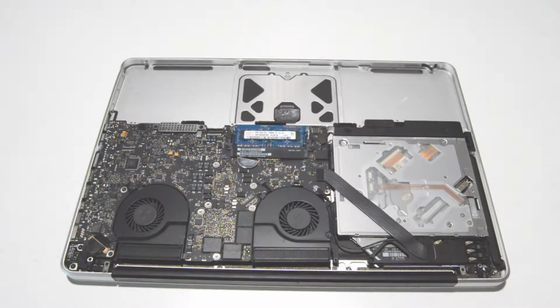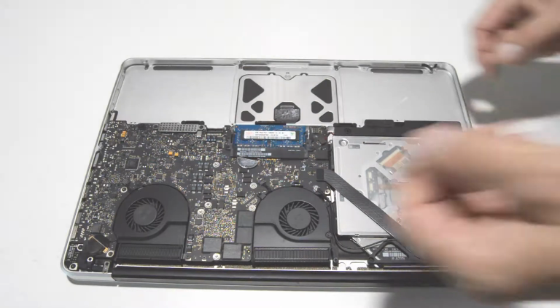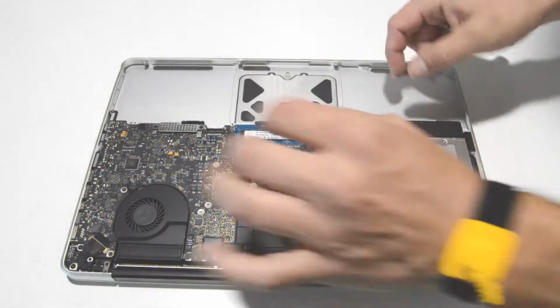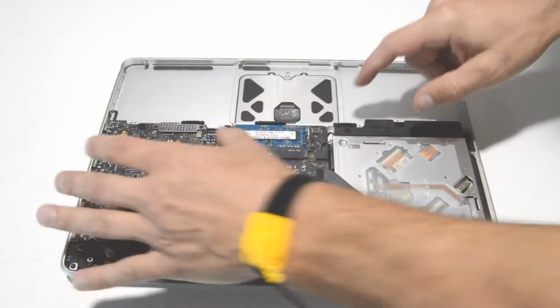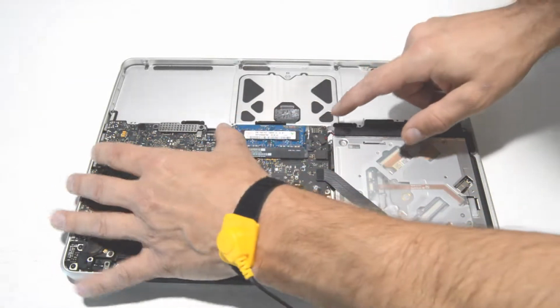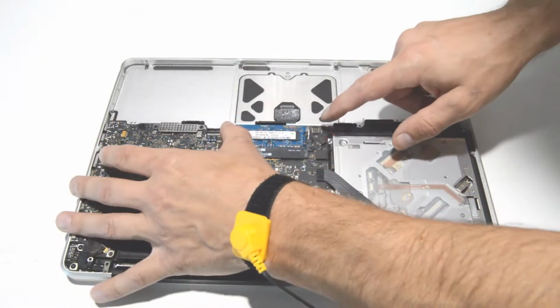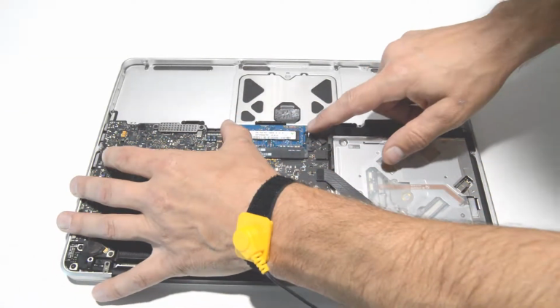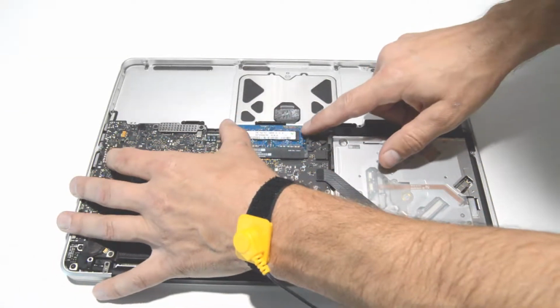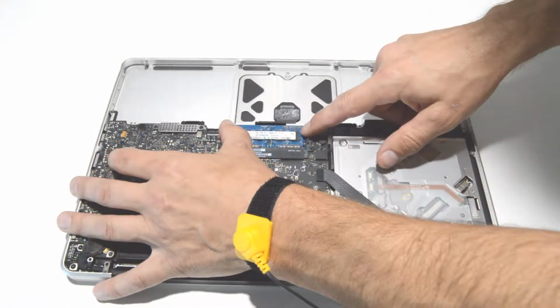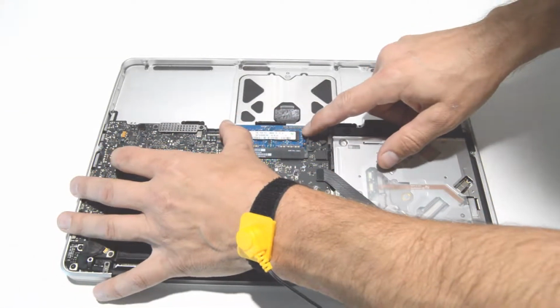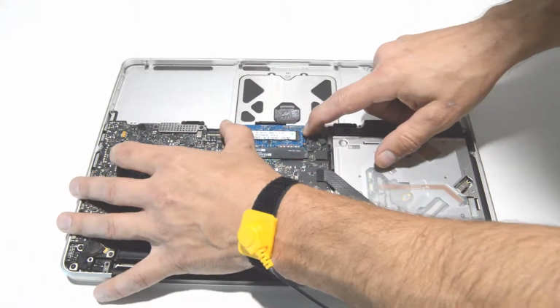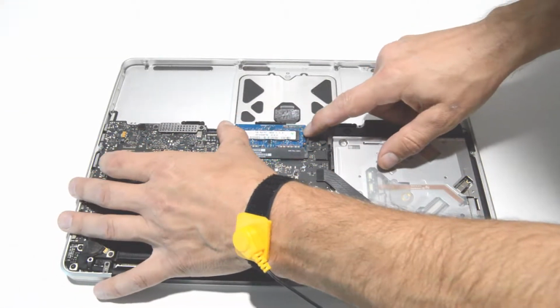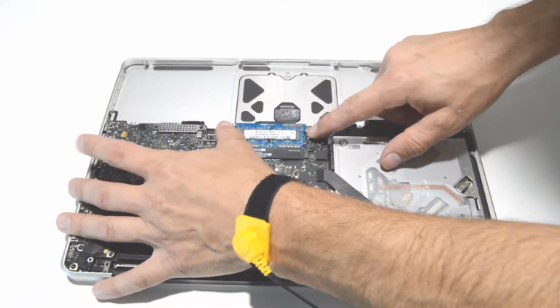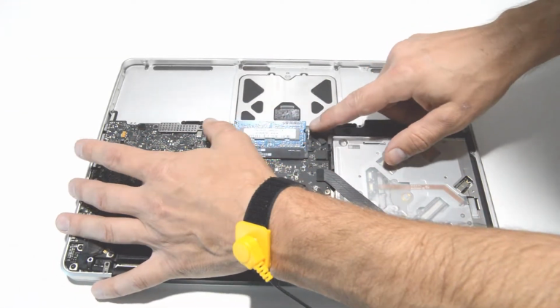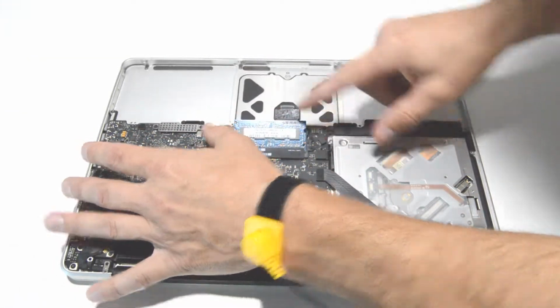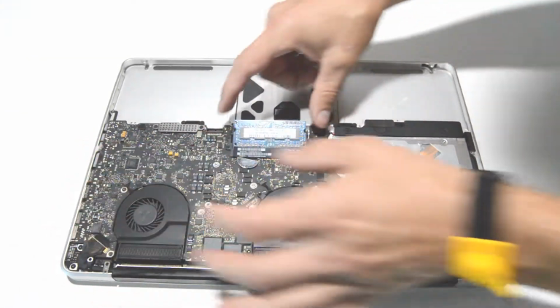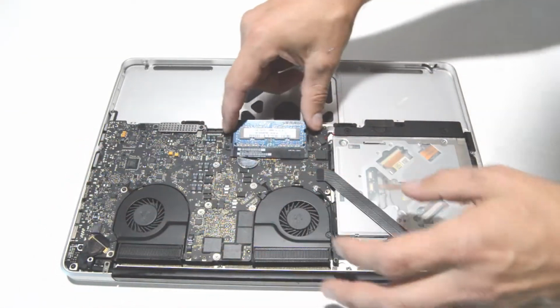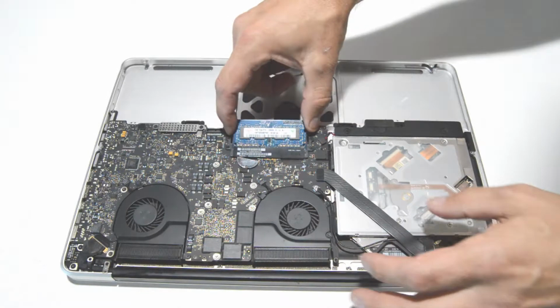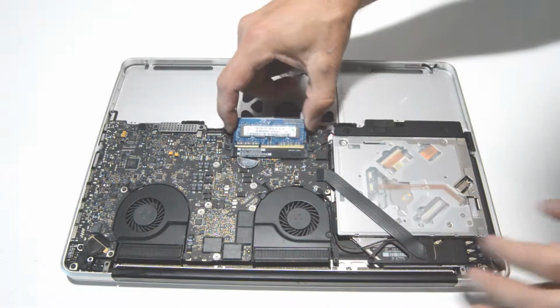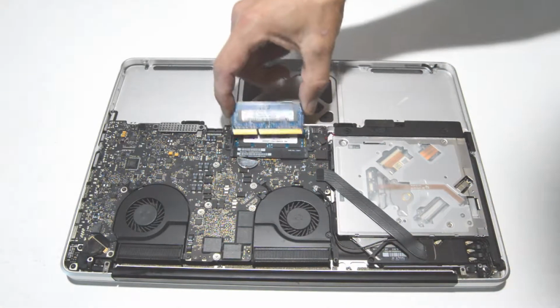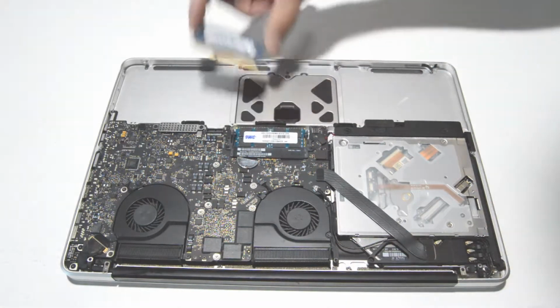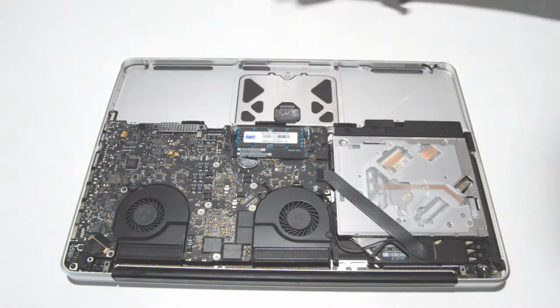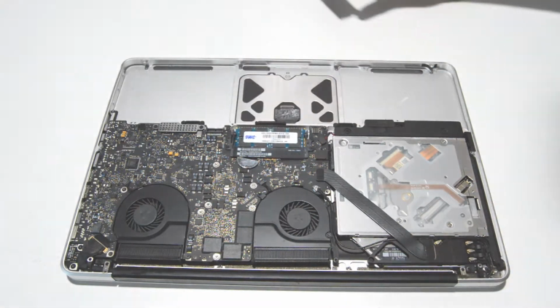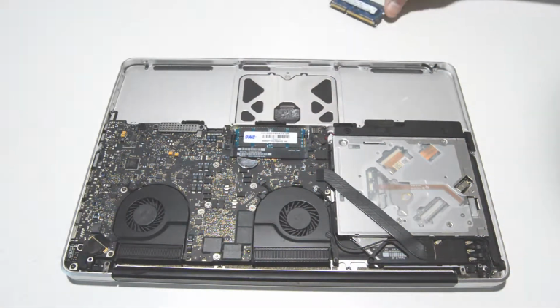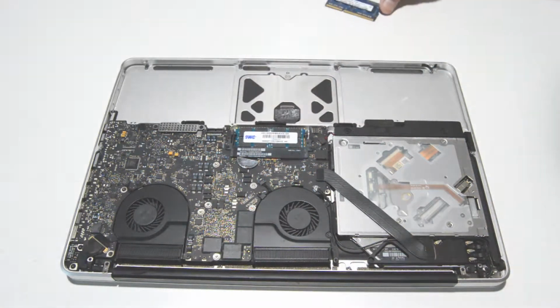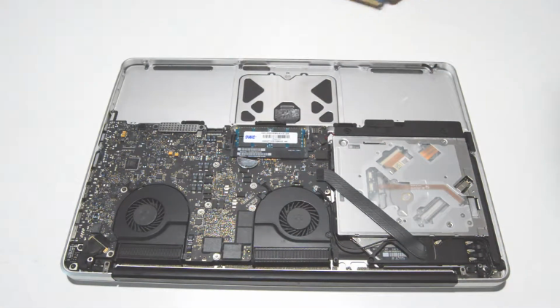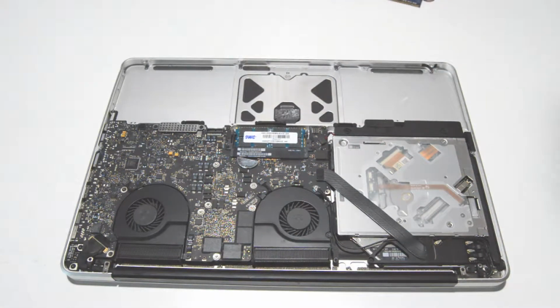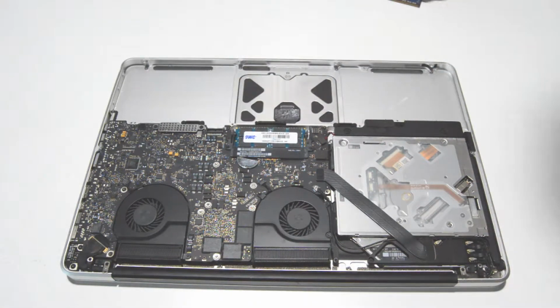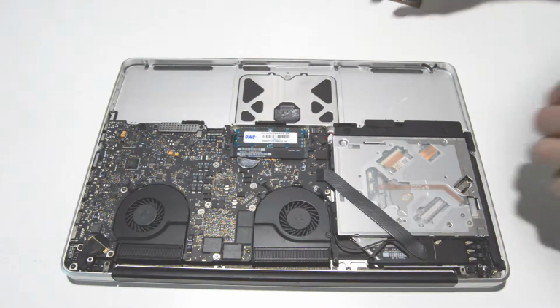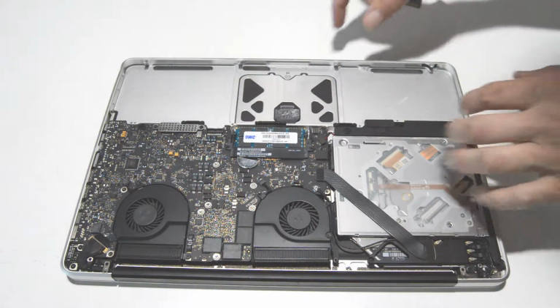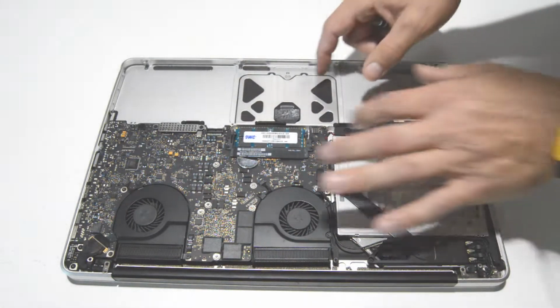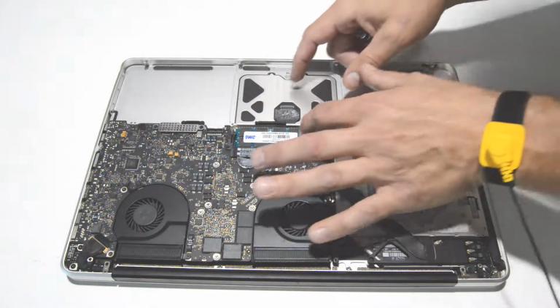Now we can remove the memory. Just spread the little bars and pull out the memory stick.